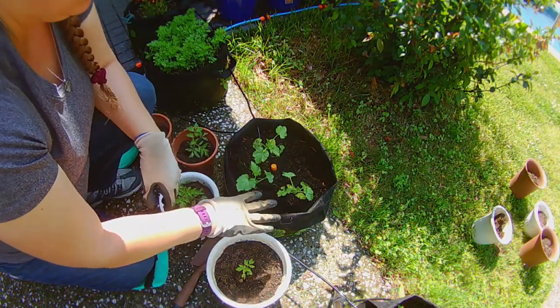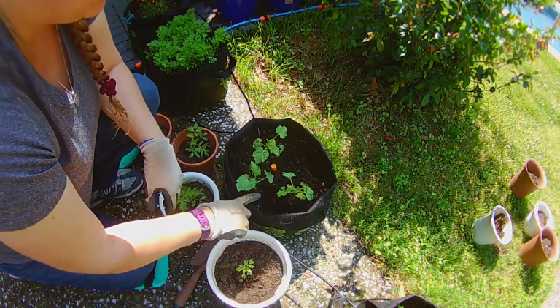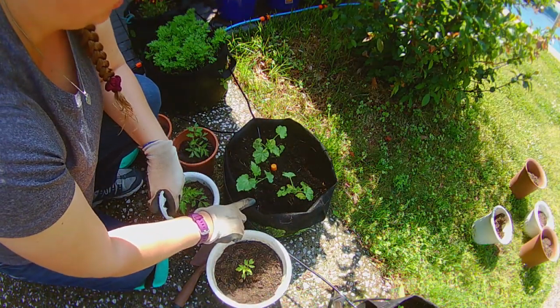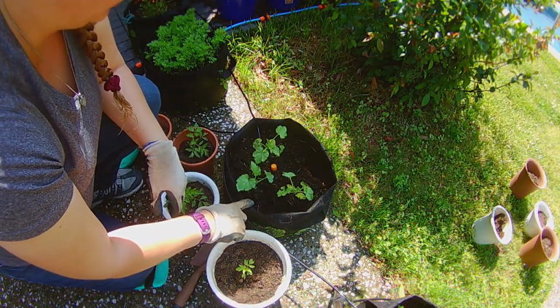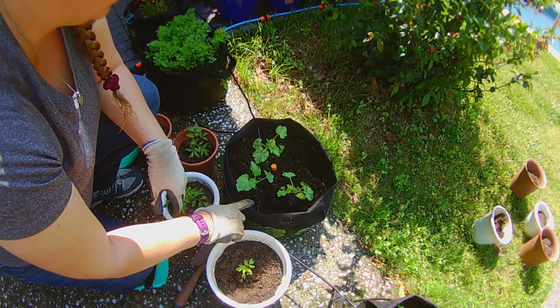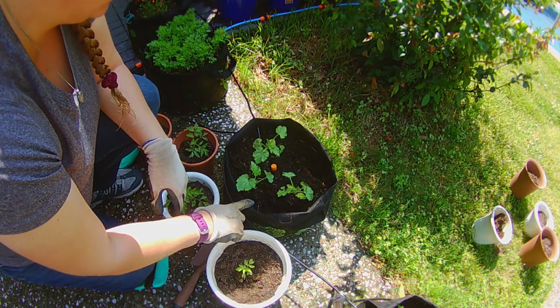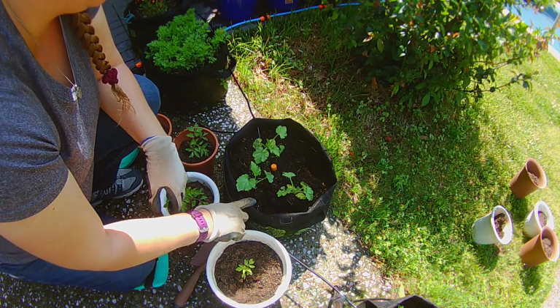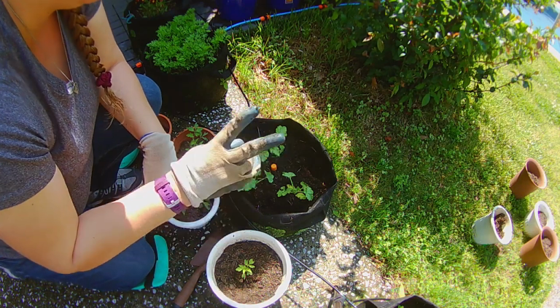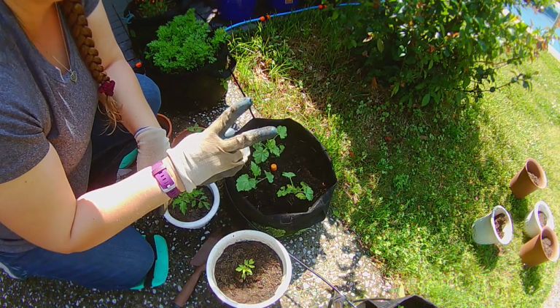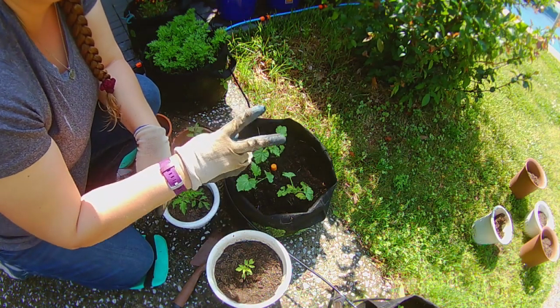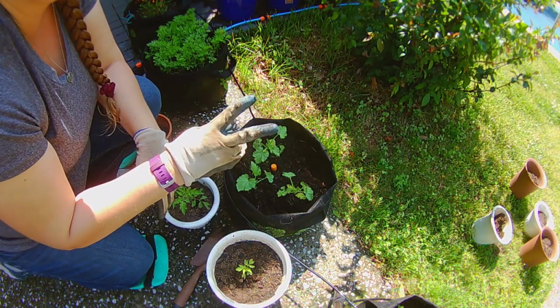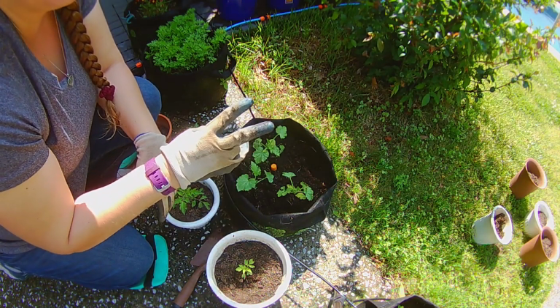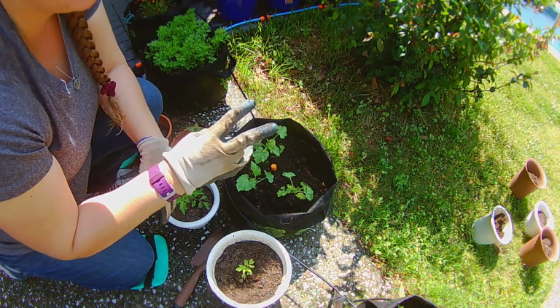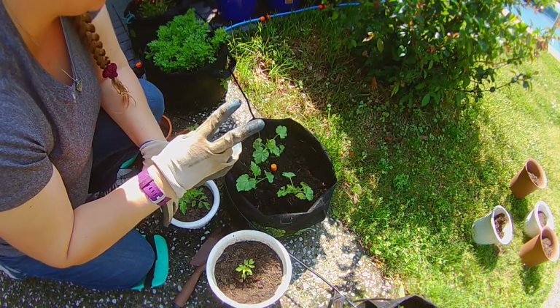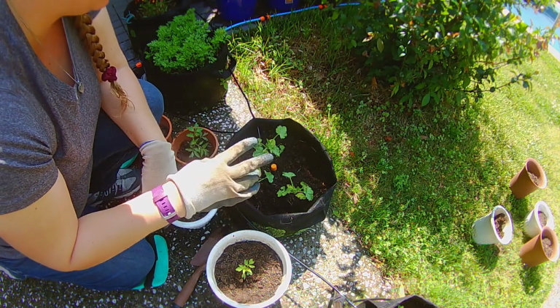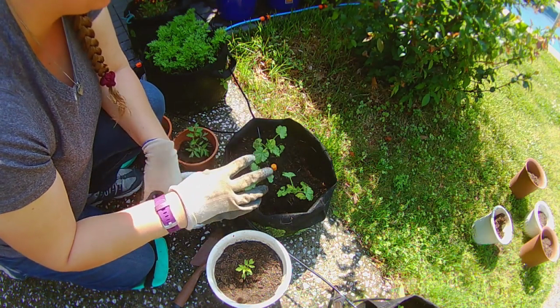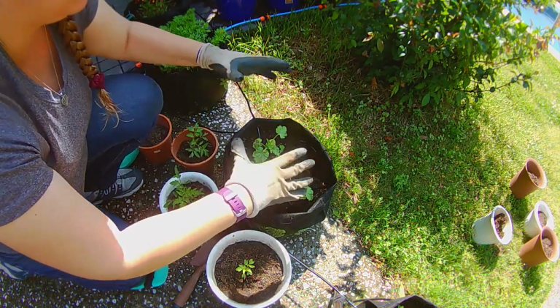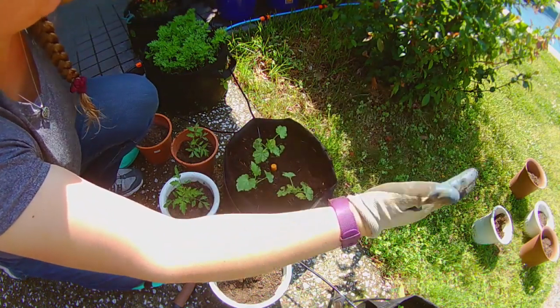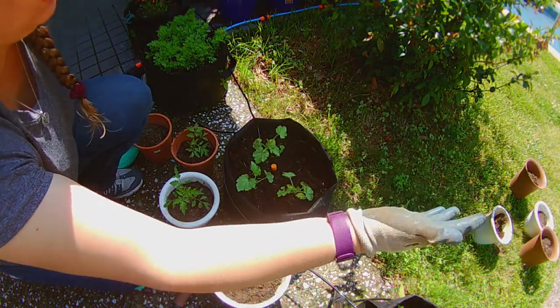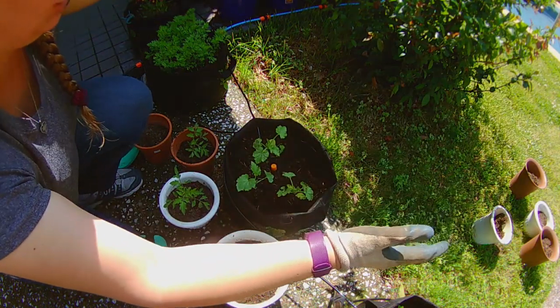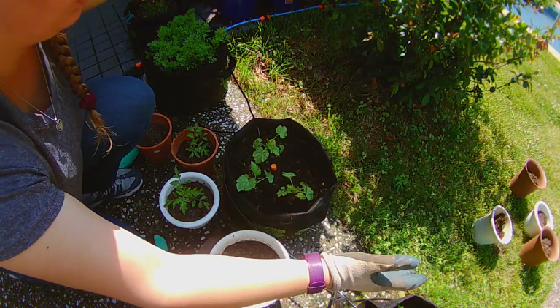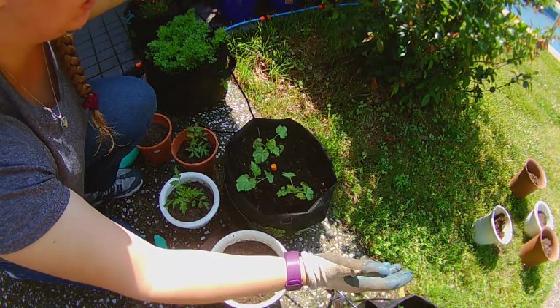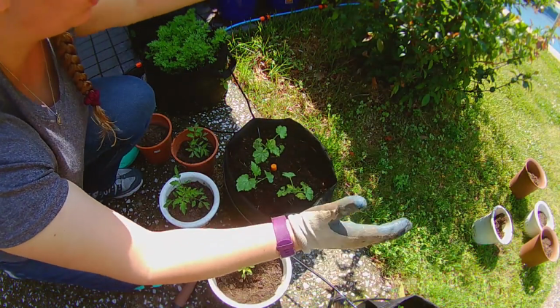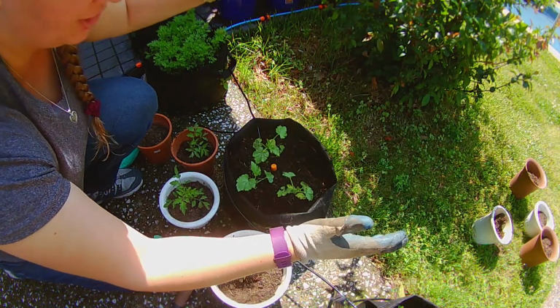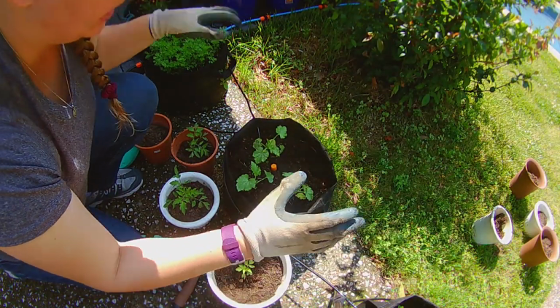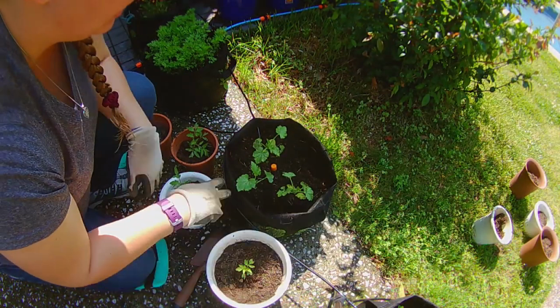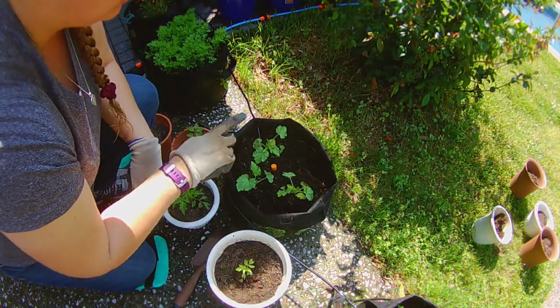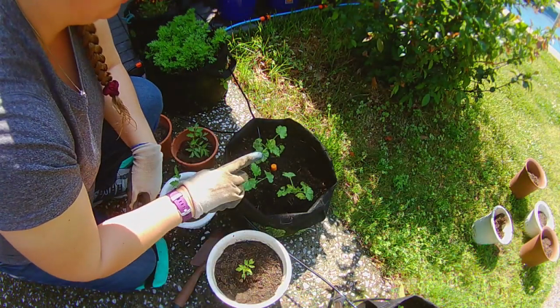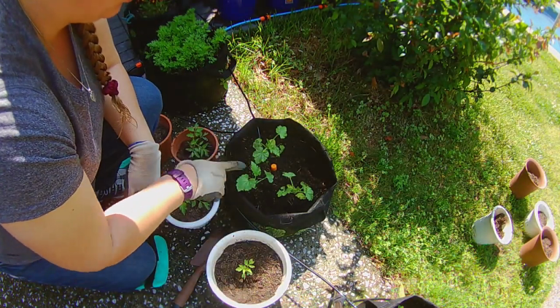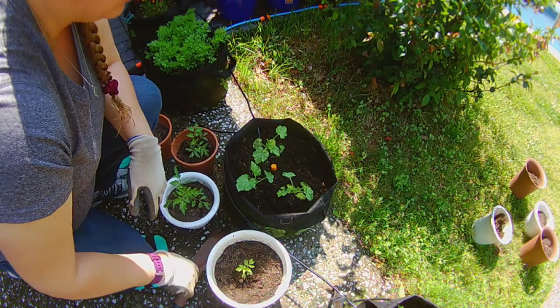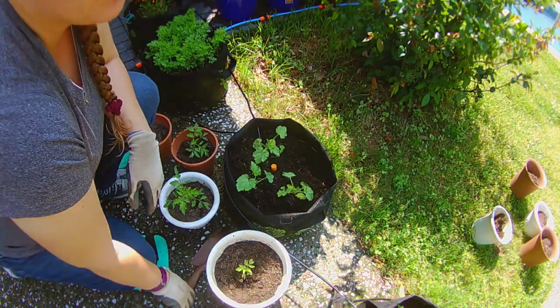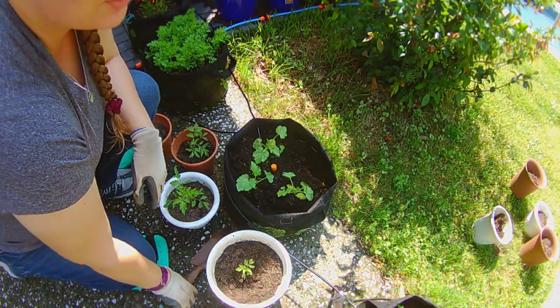Now this pot really only has room for about two zucchini or yellow squash plants because they get huge and they will crowd each other out. So I'm going to go ahead and take one of those out.